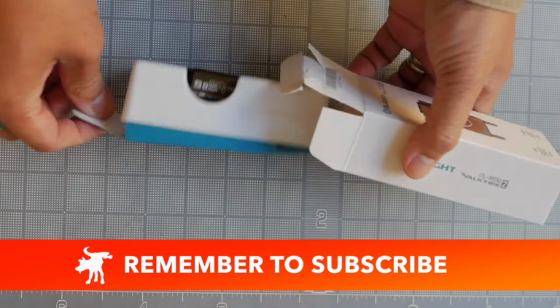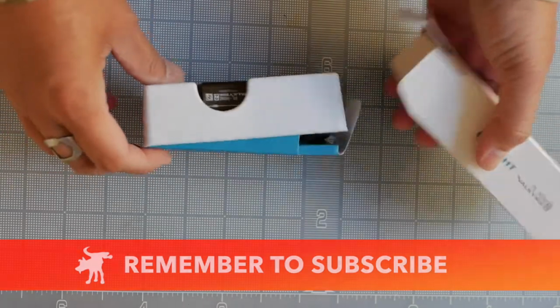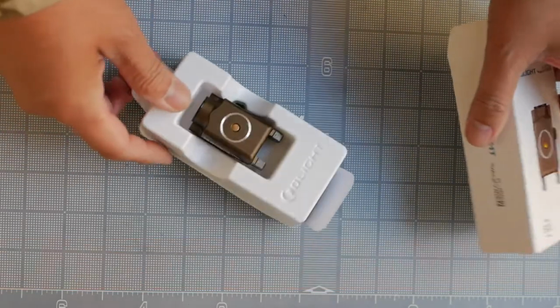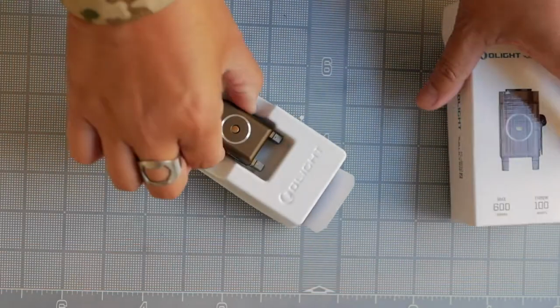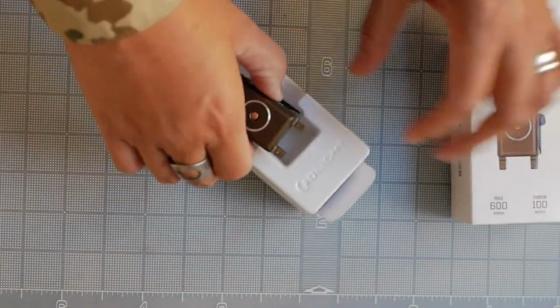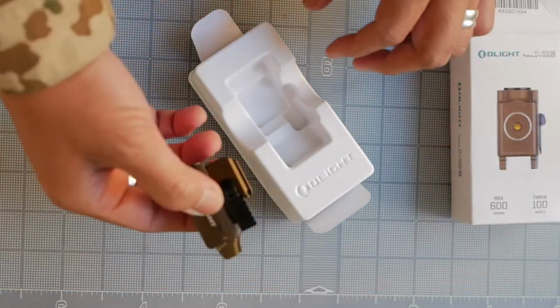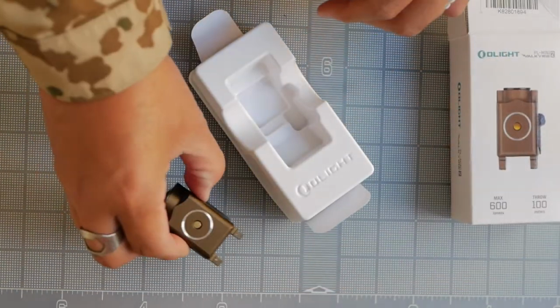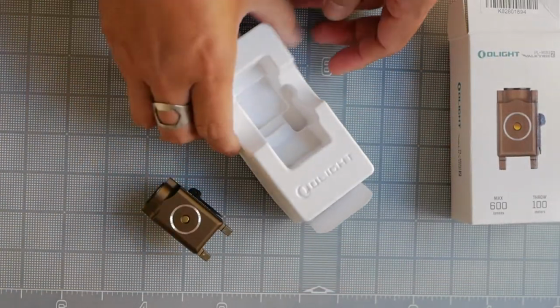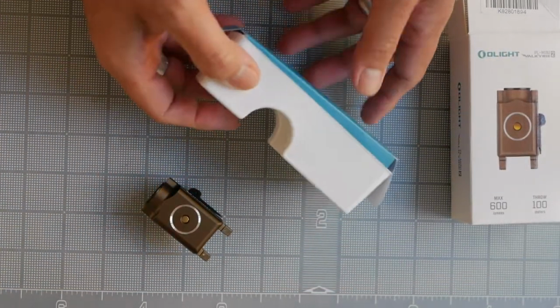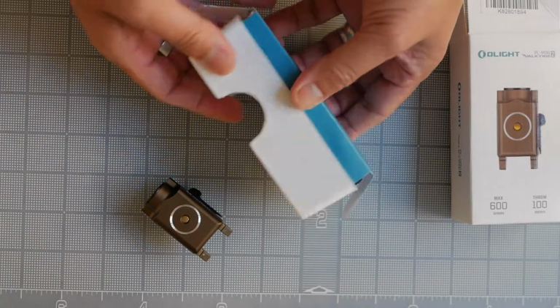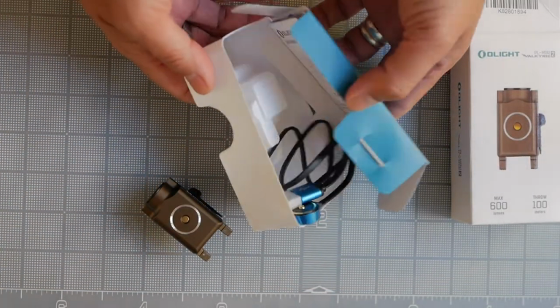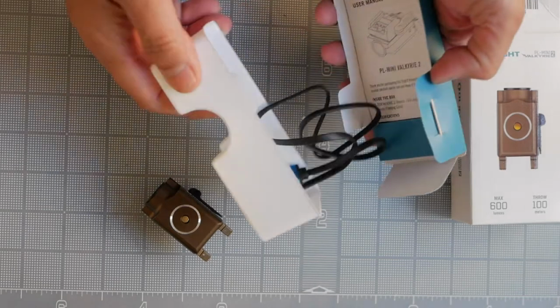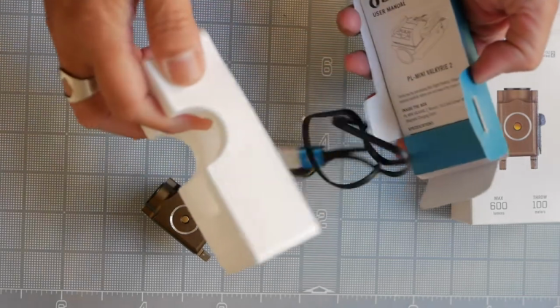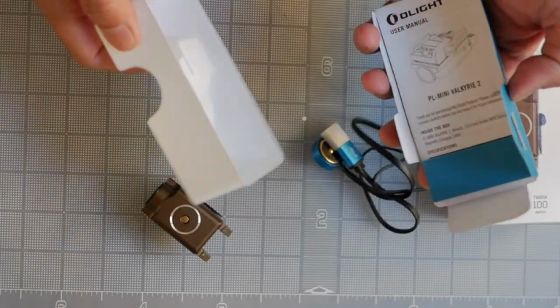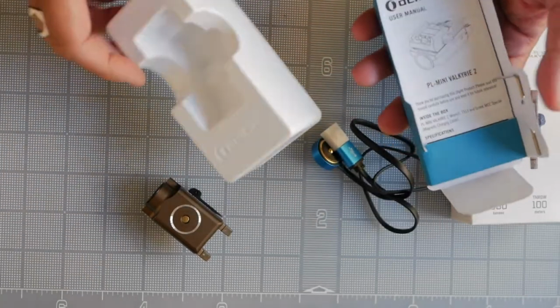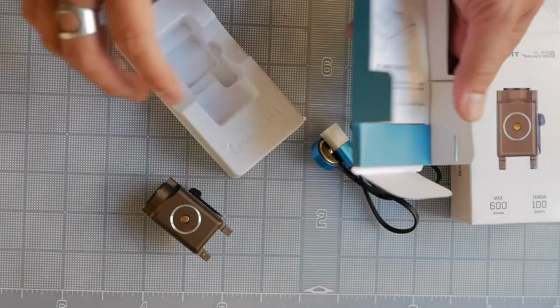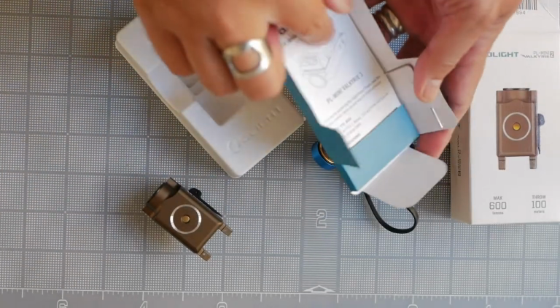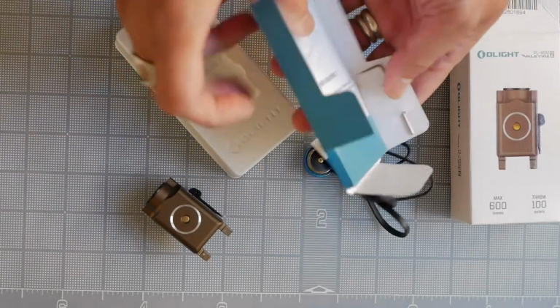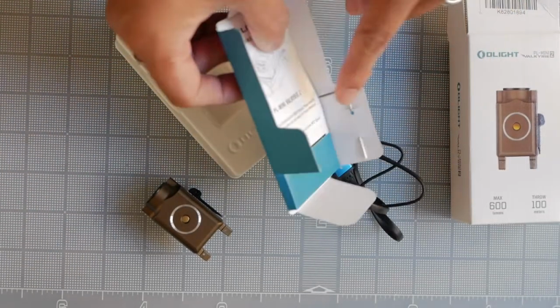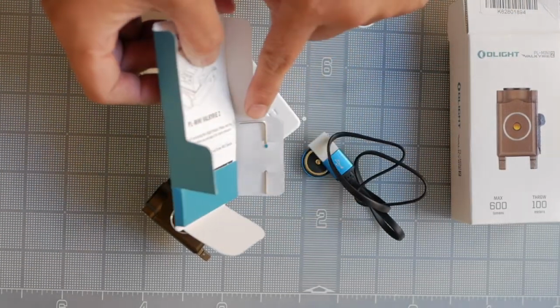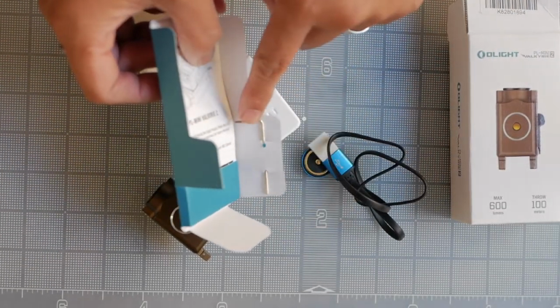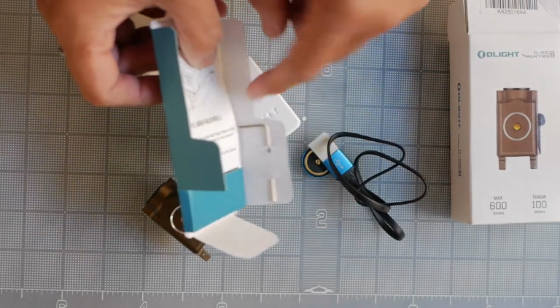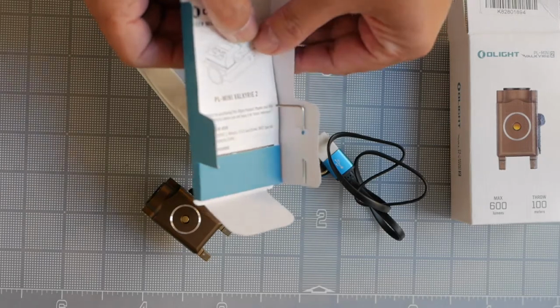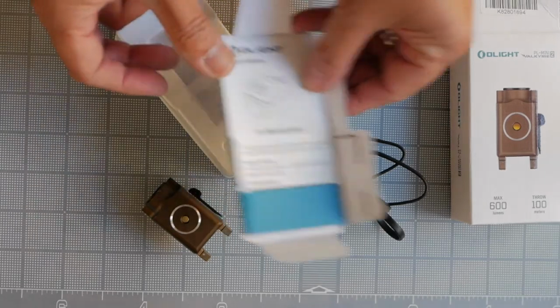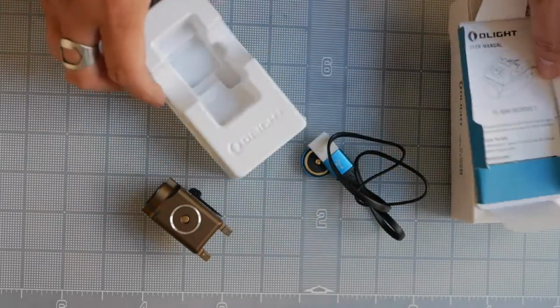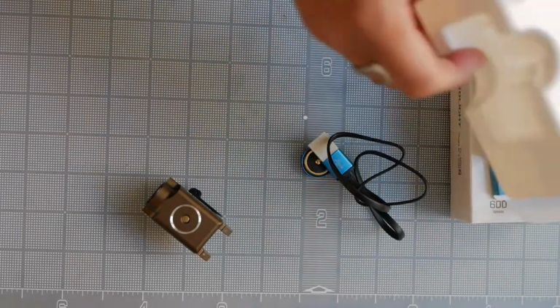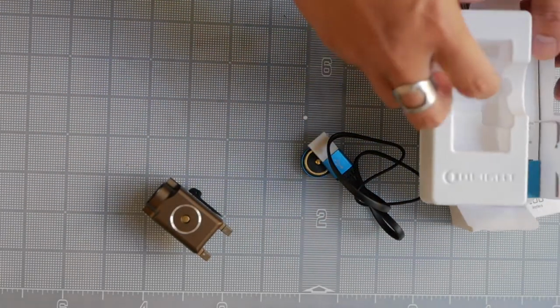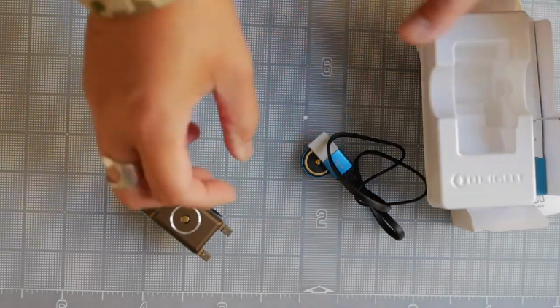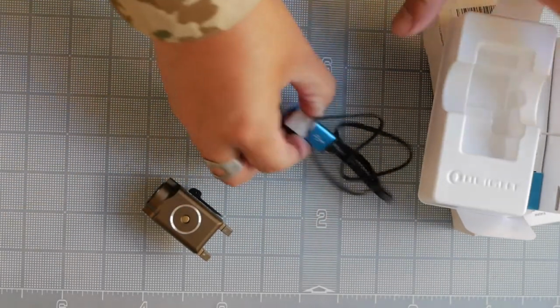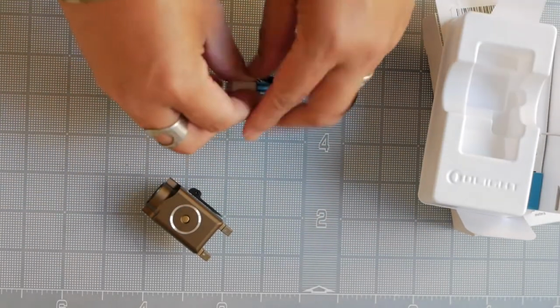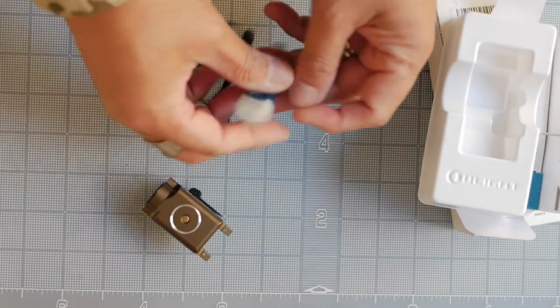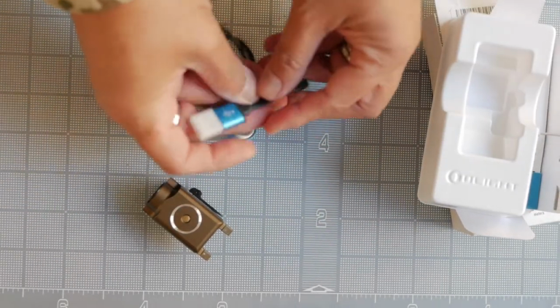Inside we get the unit itself, and underneath we have the charger, the instruction manual, and a small allen wrench included — which is a nice touch.